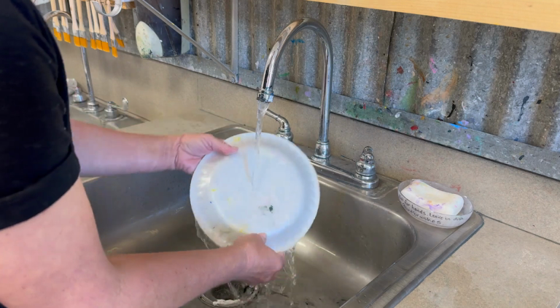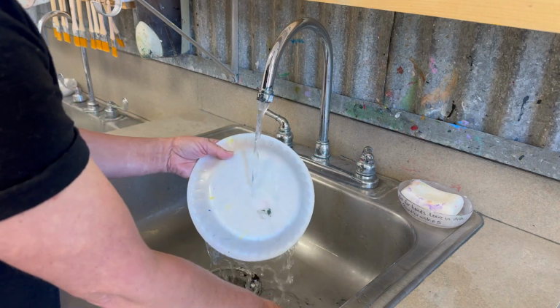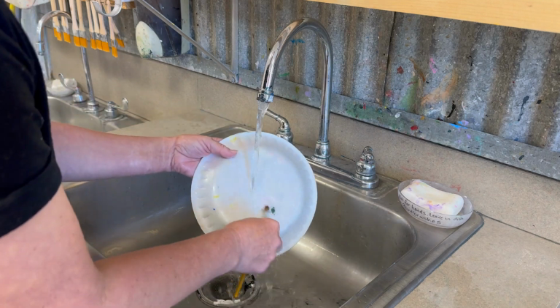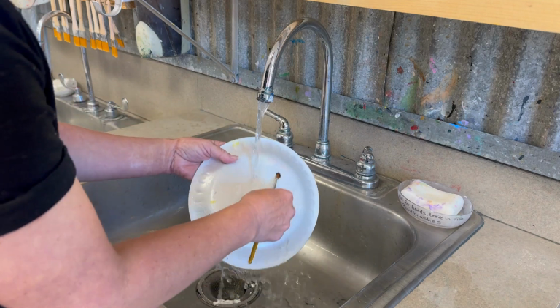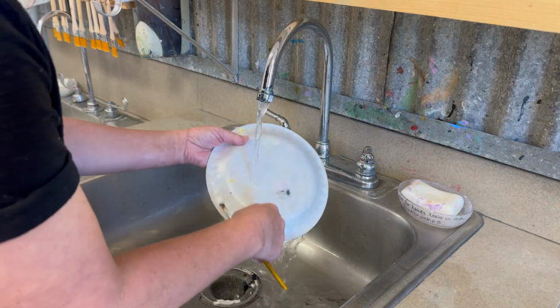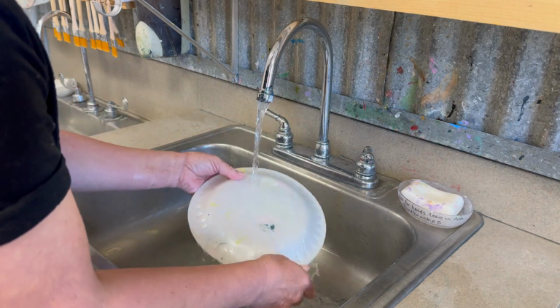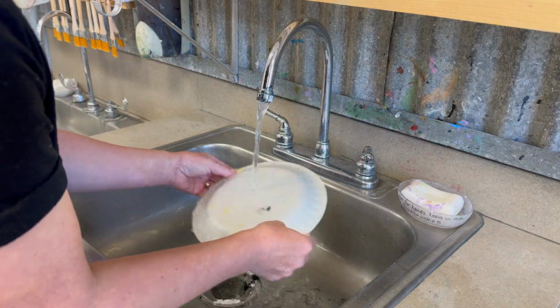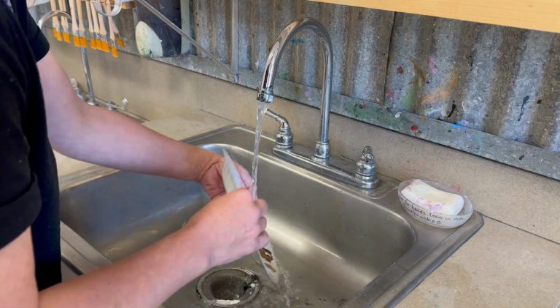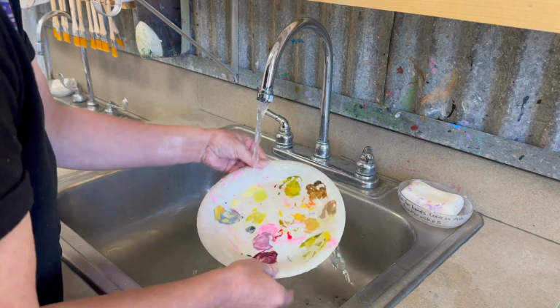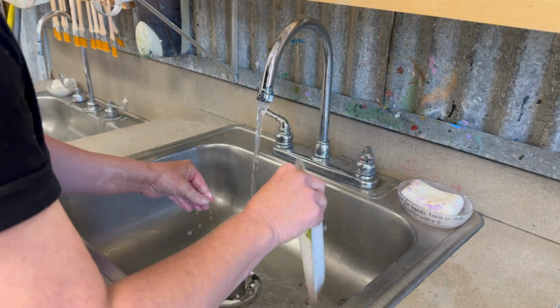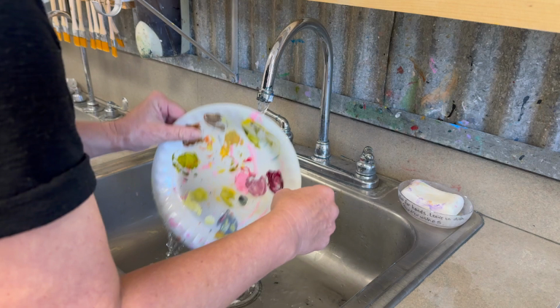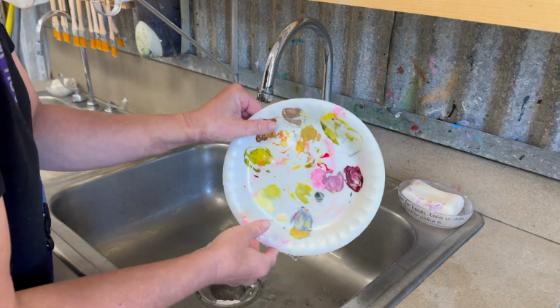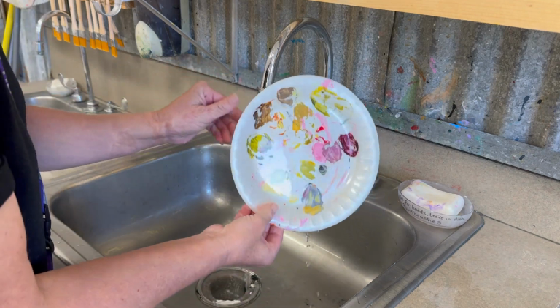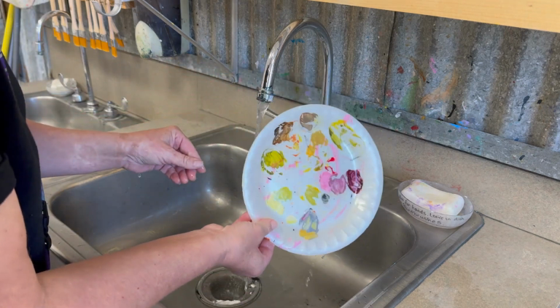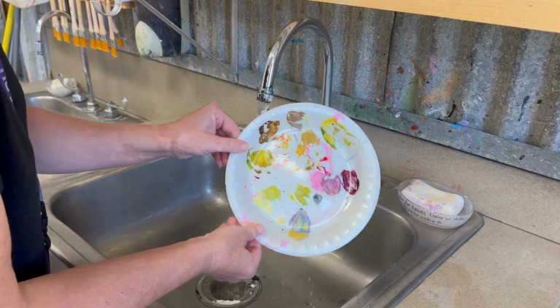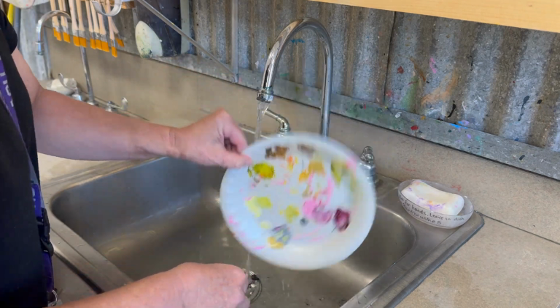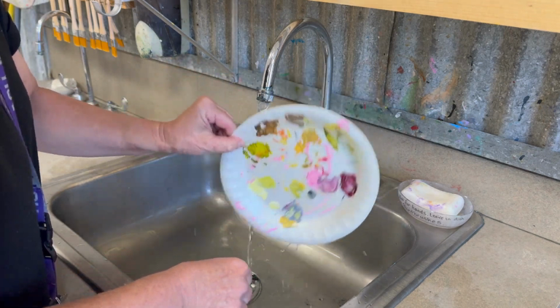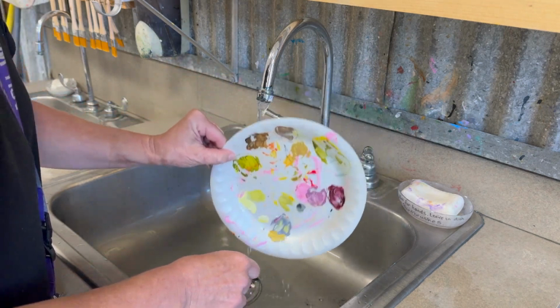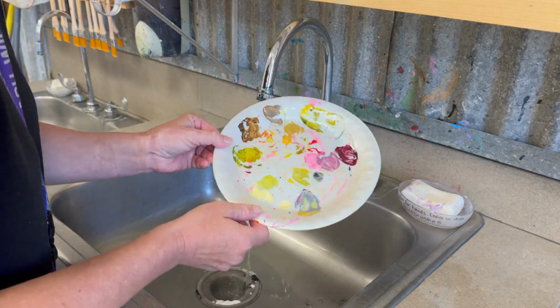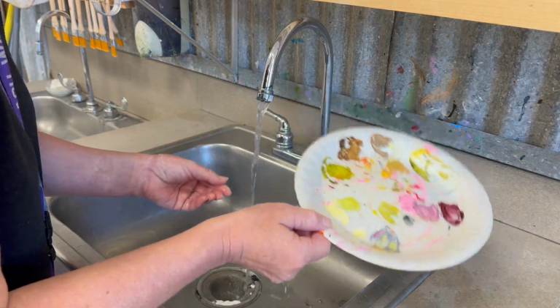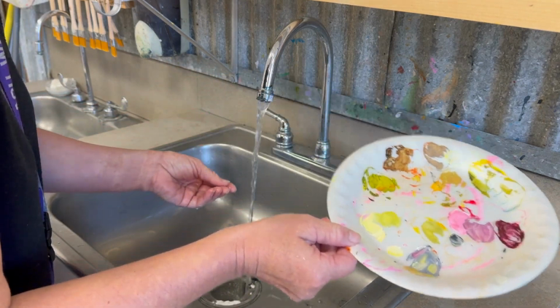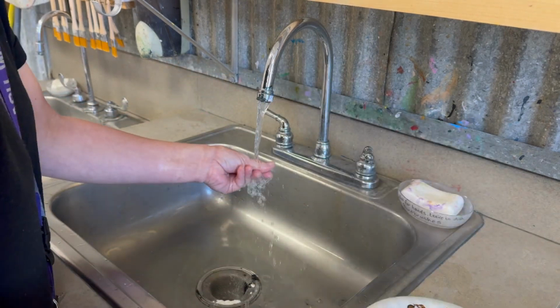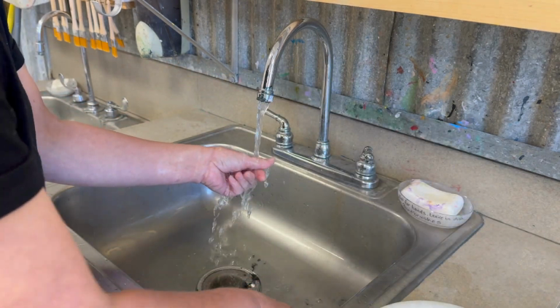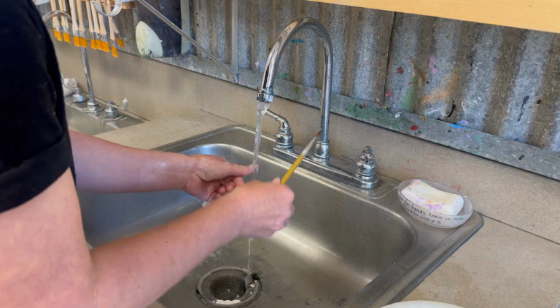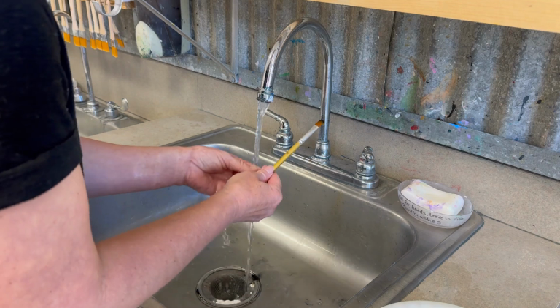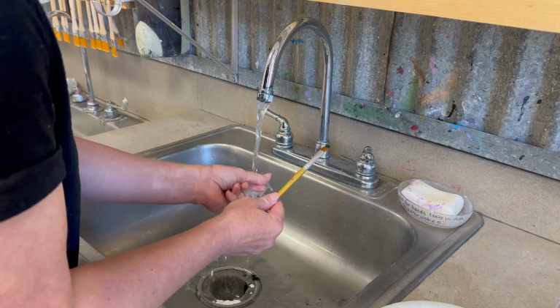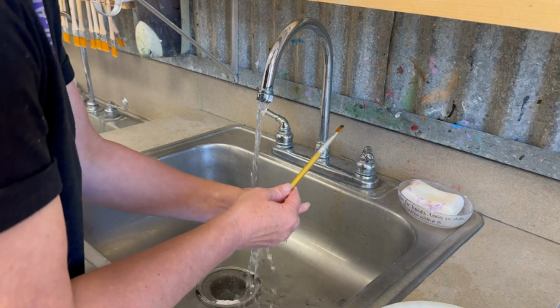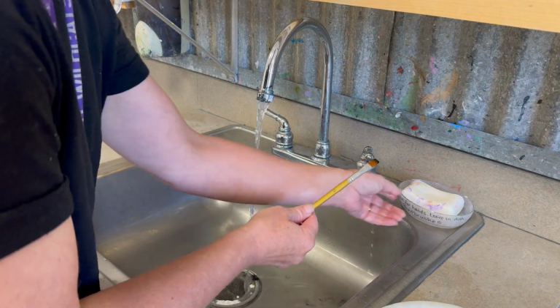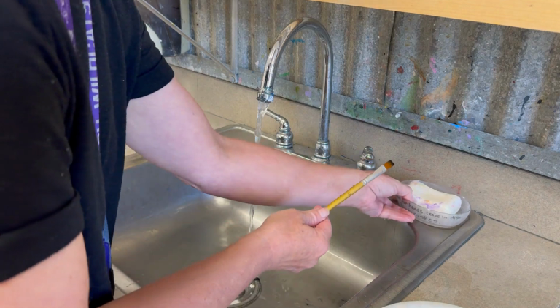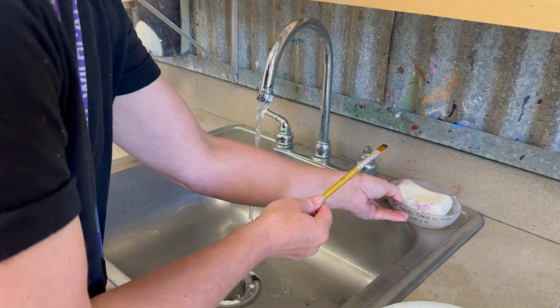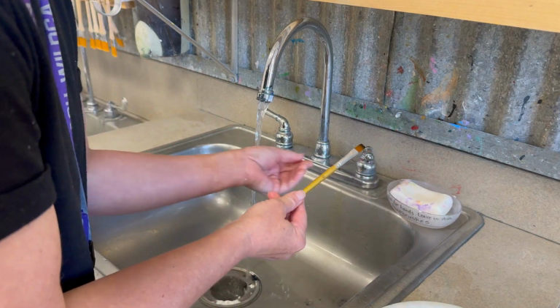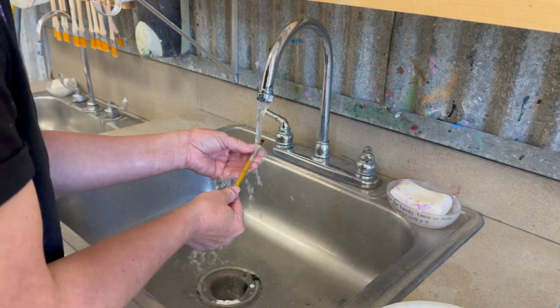Hit the back side real quick. You don't need to dry this off — you're just going to shake the water off and go set that on your shelf to dry. Don't leave until you clean your paintbrush.